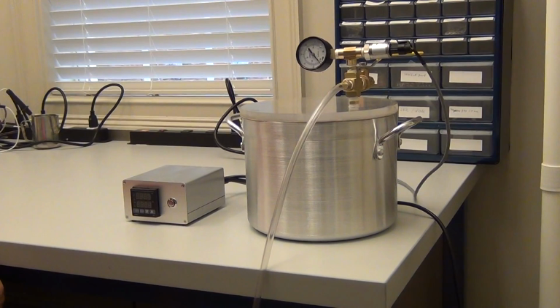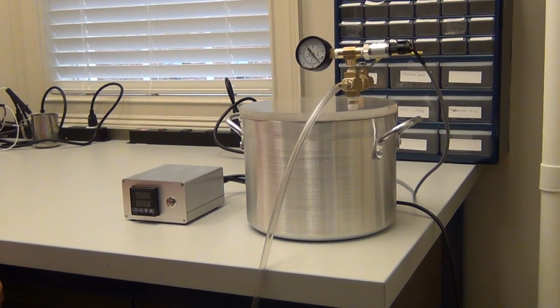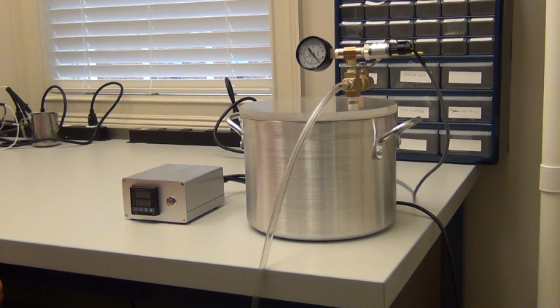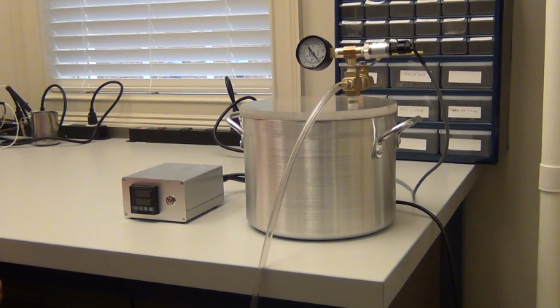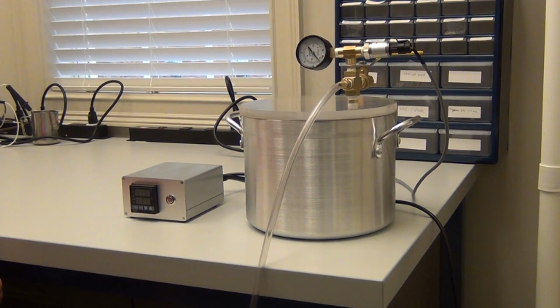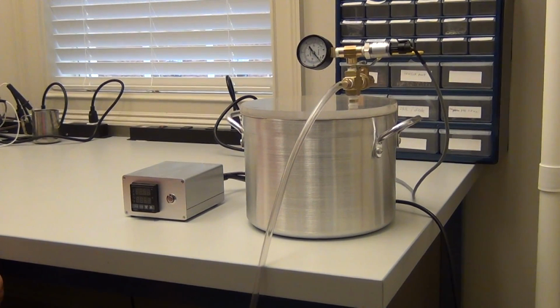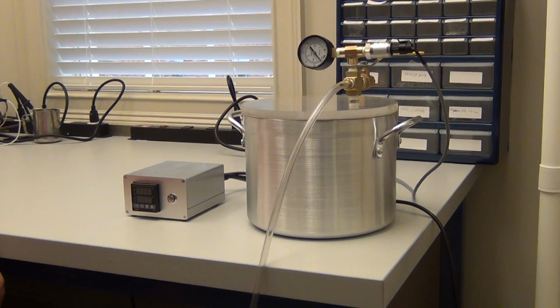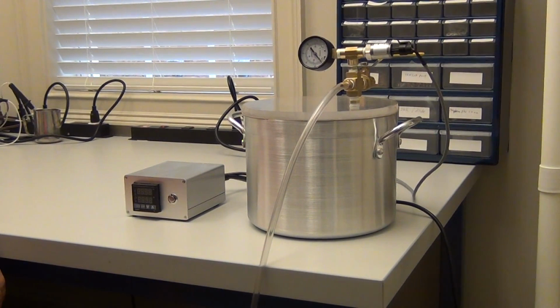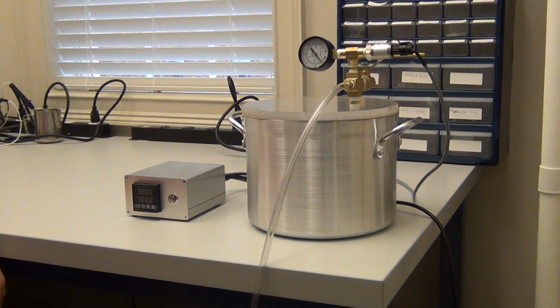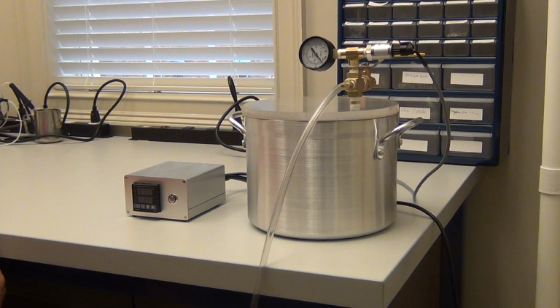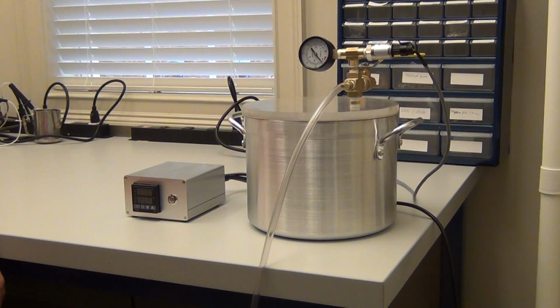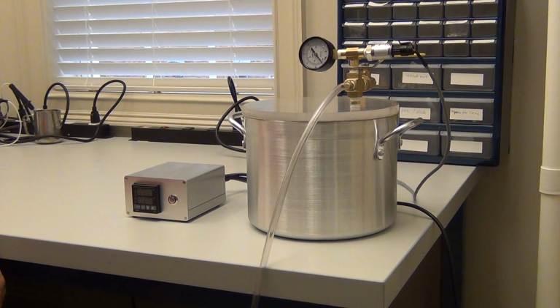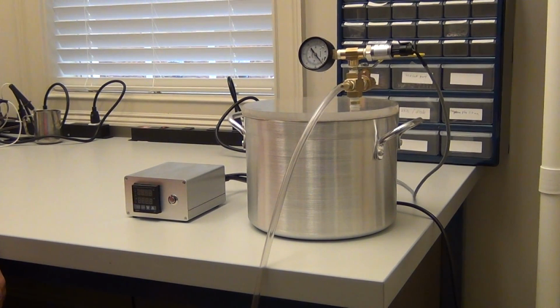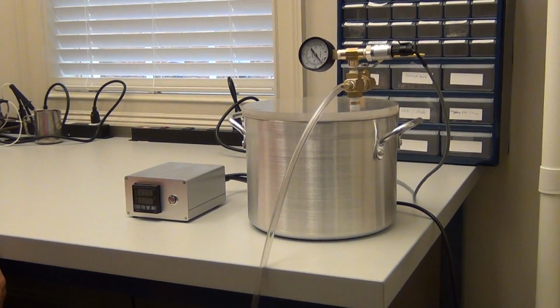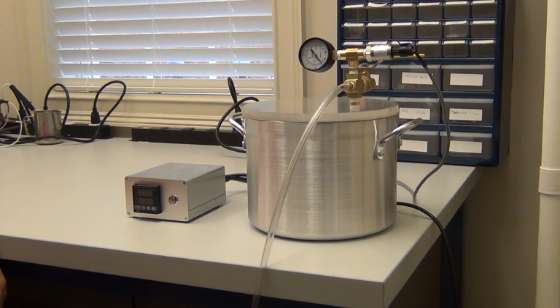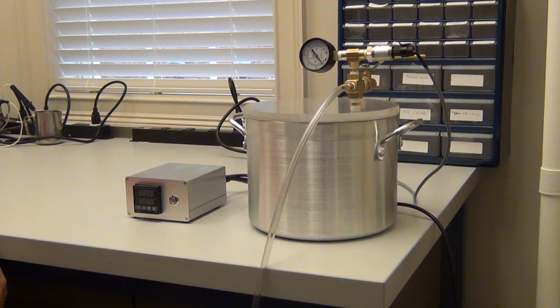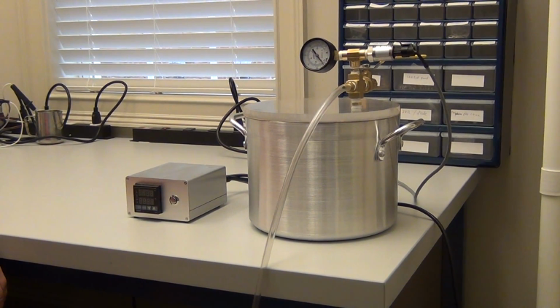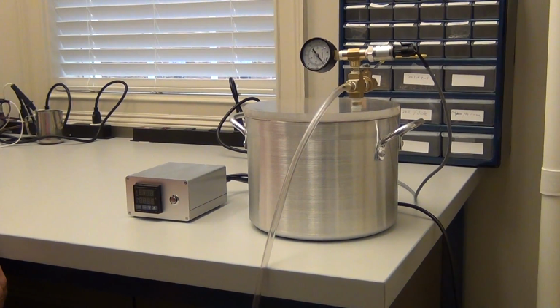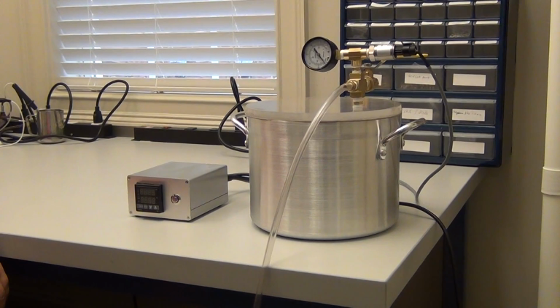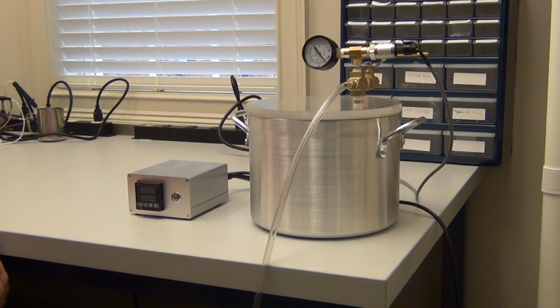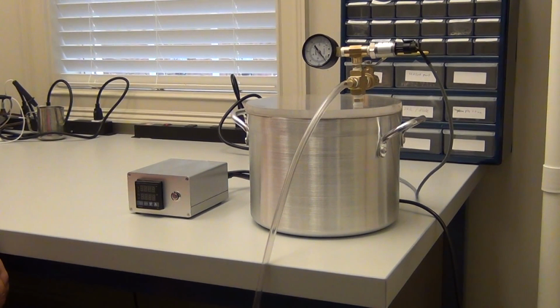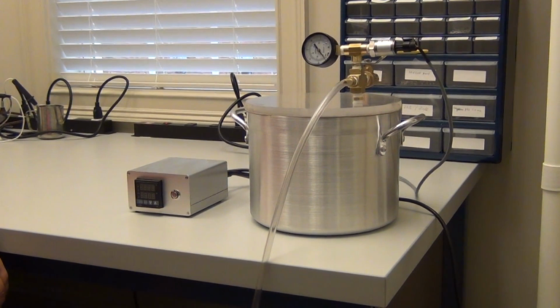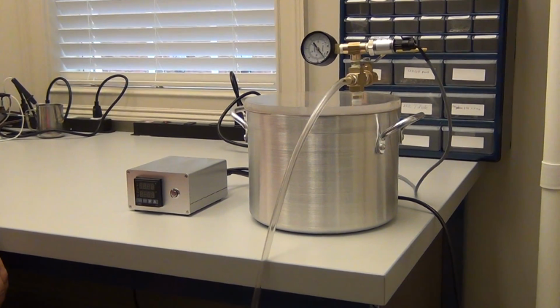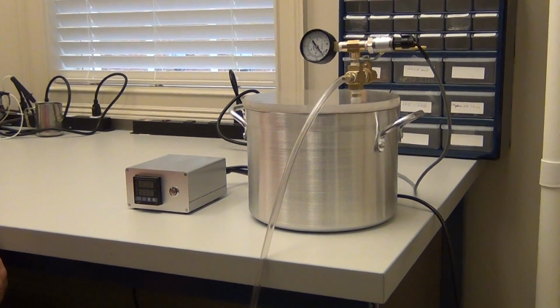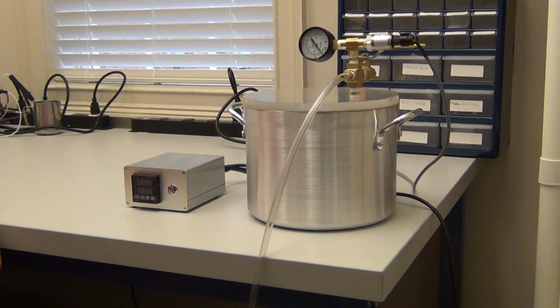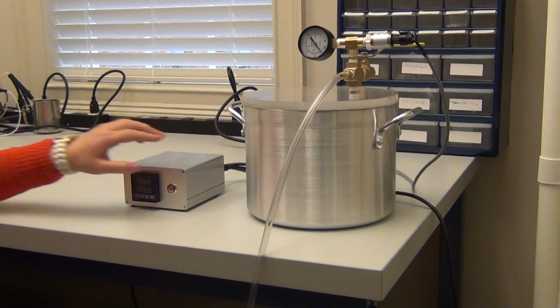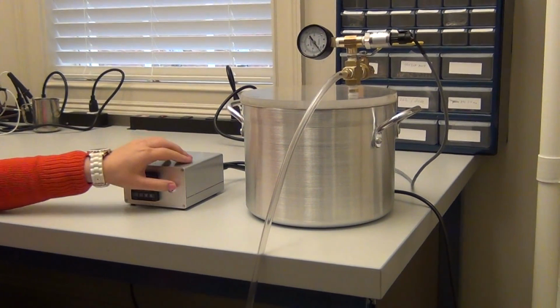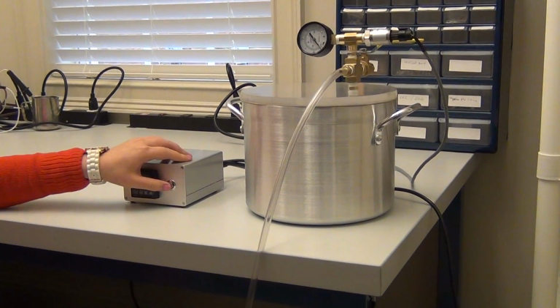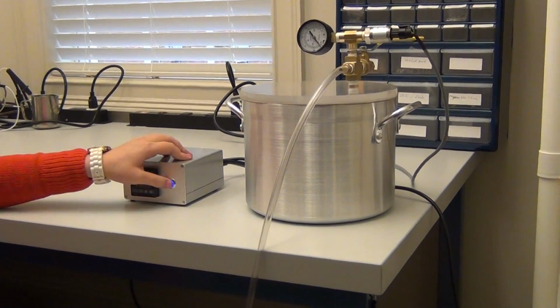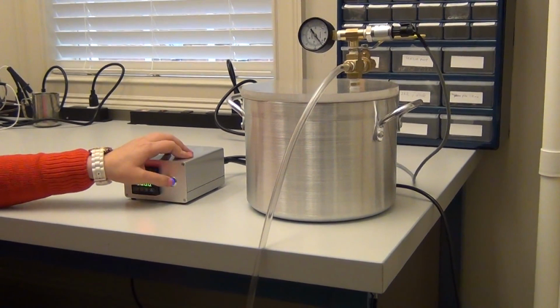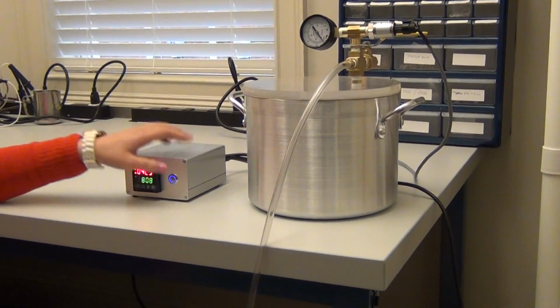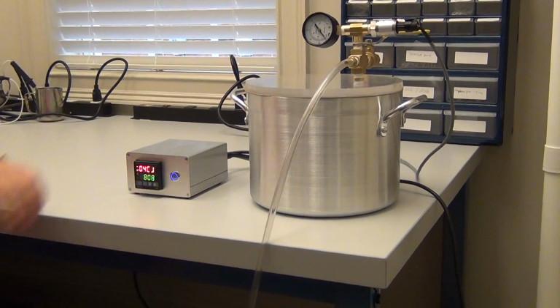Now we are going to show how the Arbor plug and play pressure controller works with the vacuum chamber. We turn on the controller first.